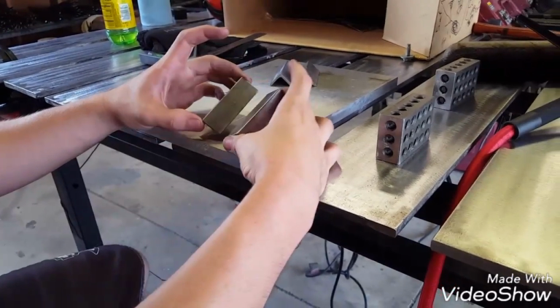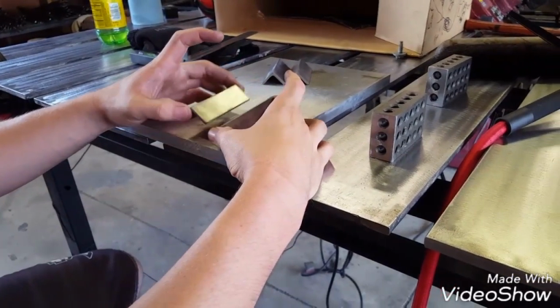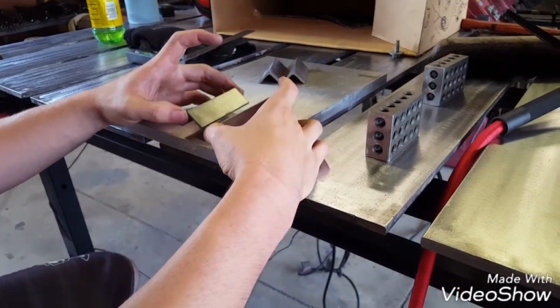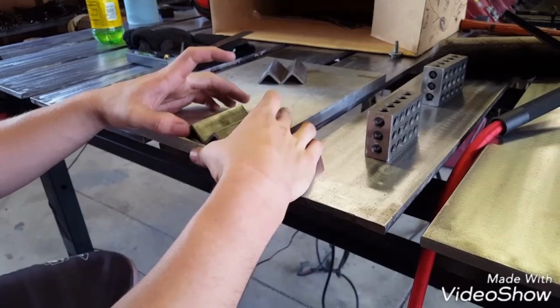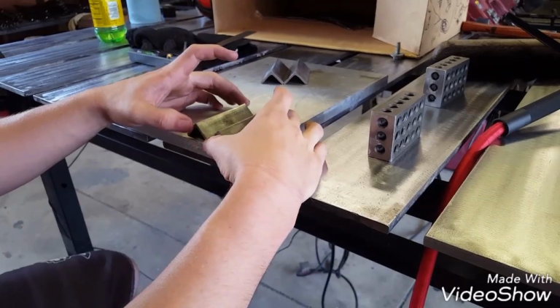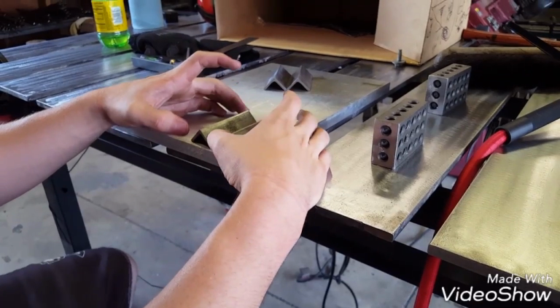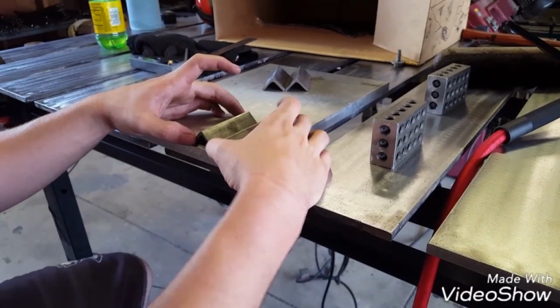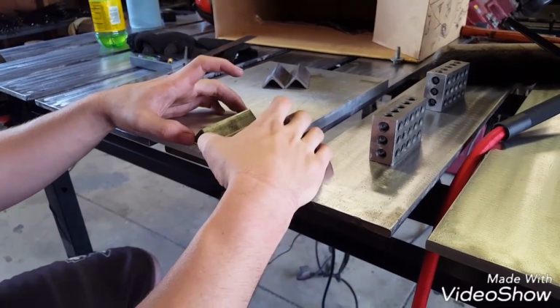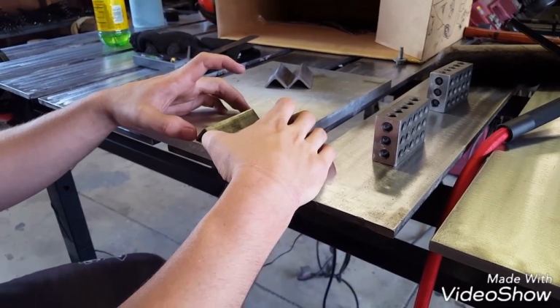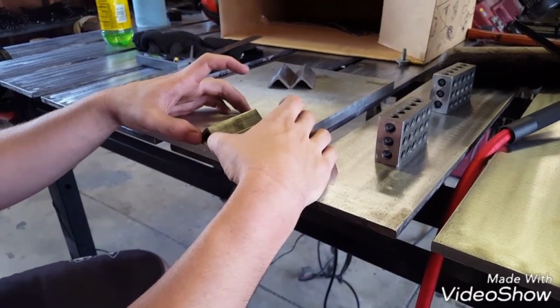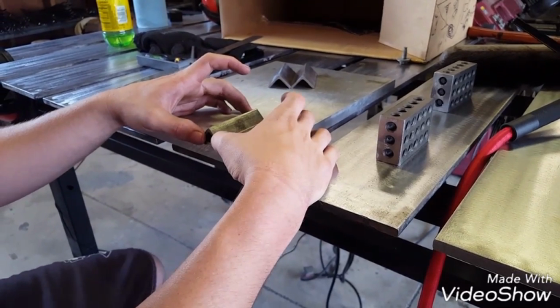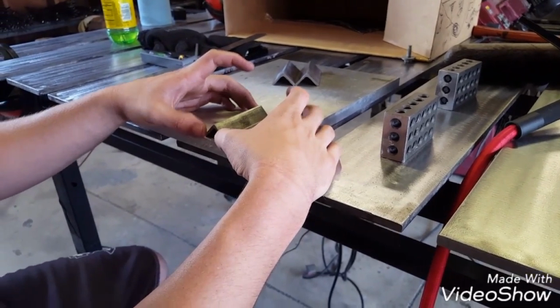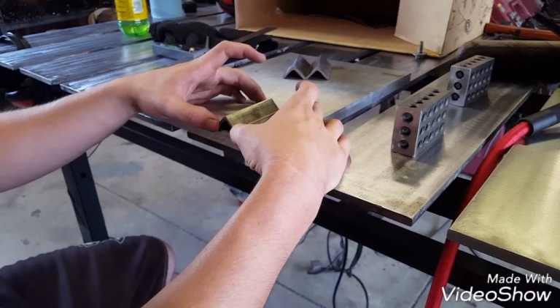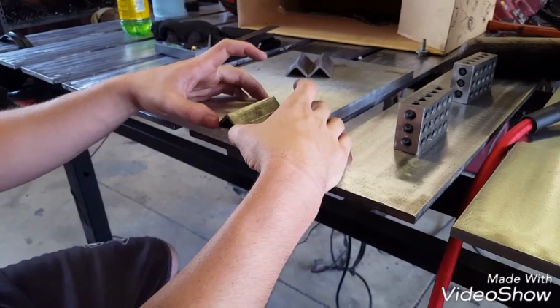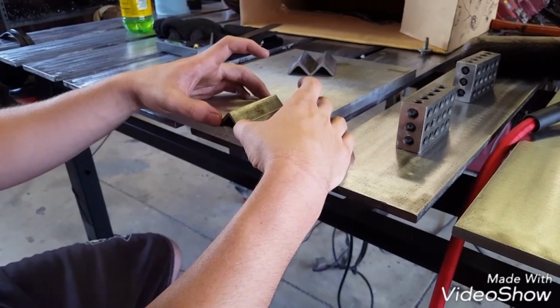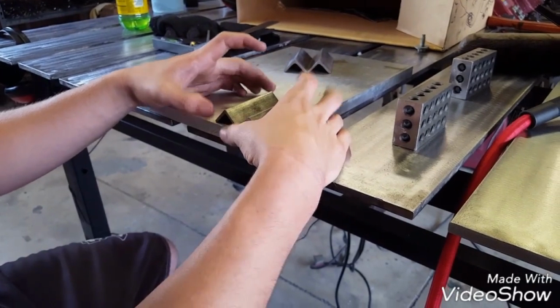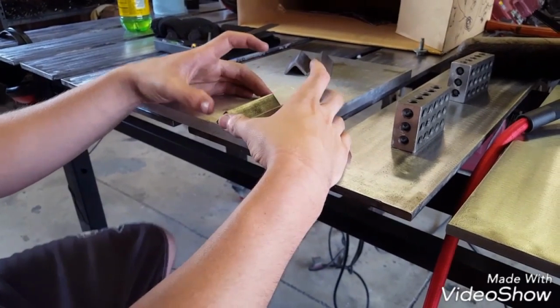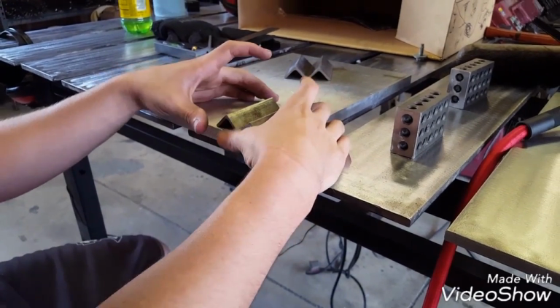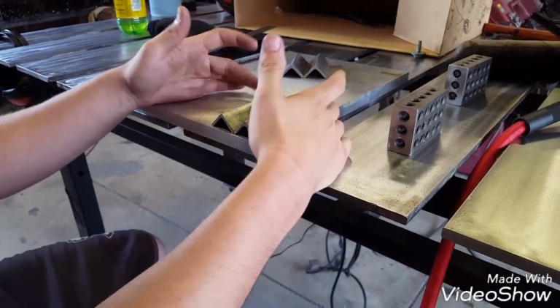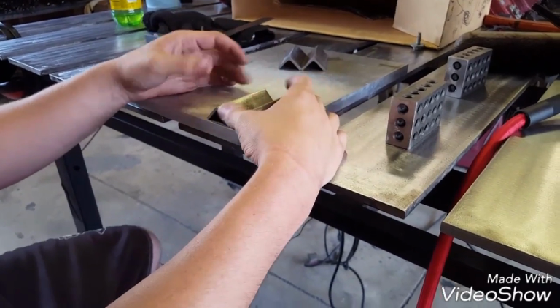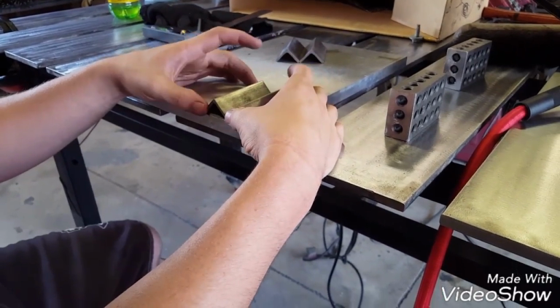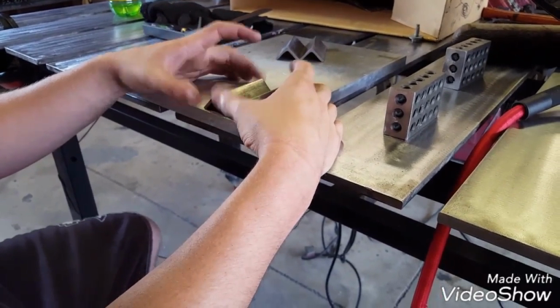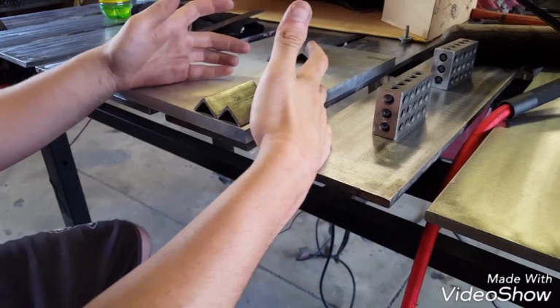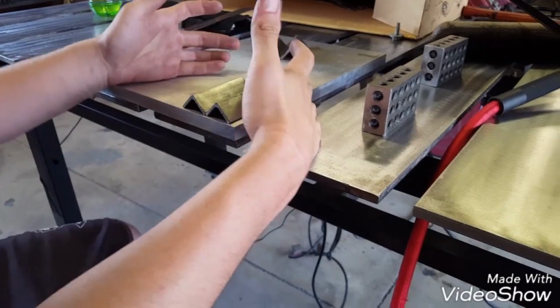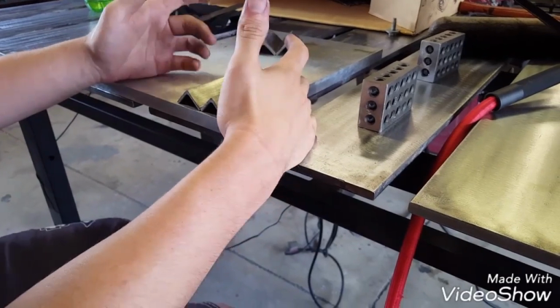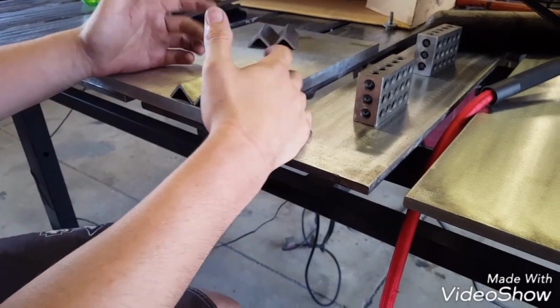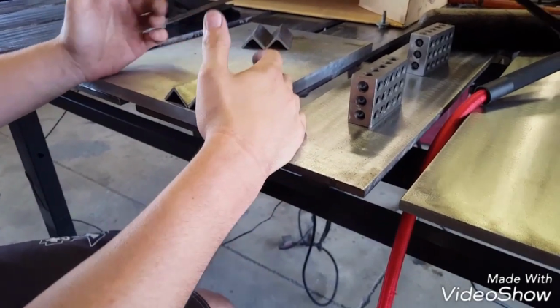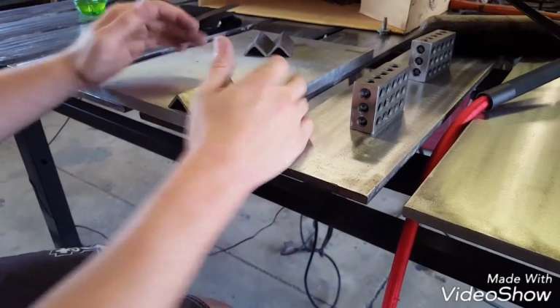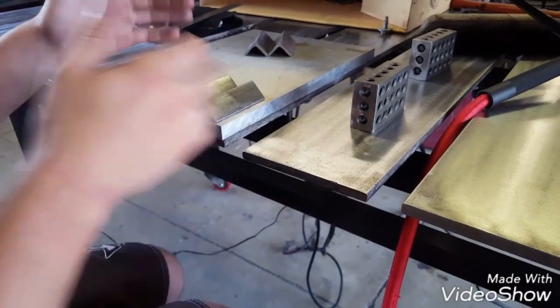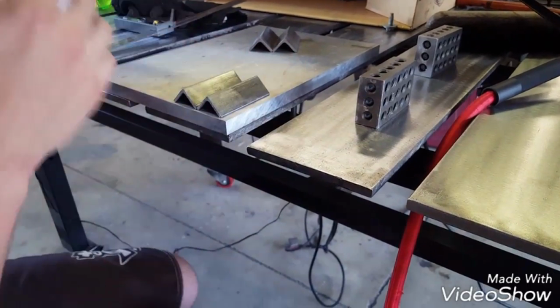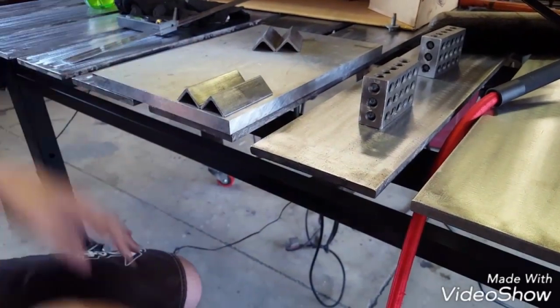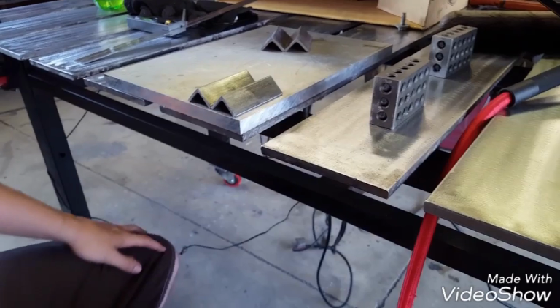What we're going to do is glue these together. I'm going to use silicon bronze because I just got some filler metal and I've been wanting to try it. I'll show you my technique to keep it kind of a welding video too.